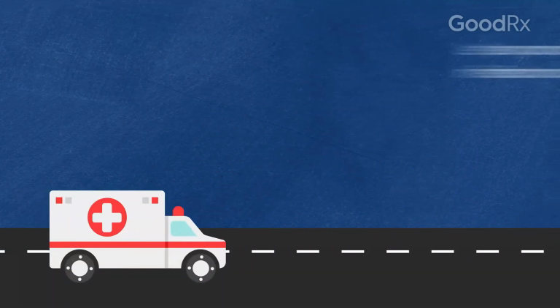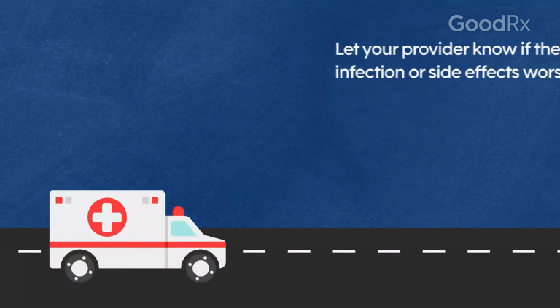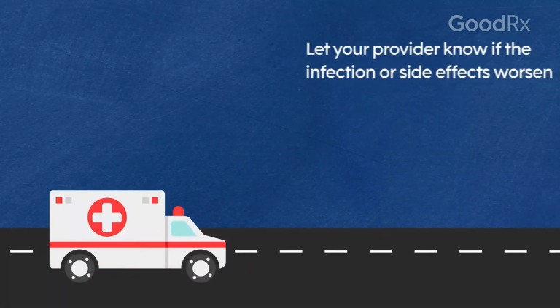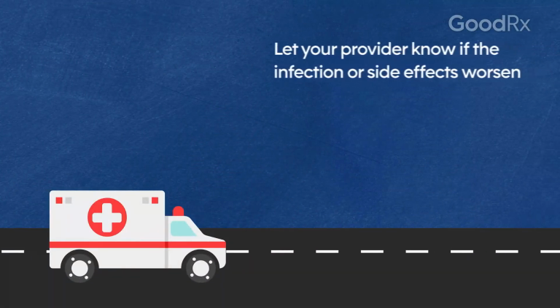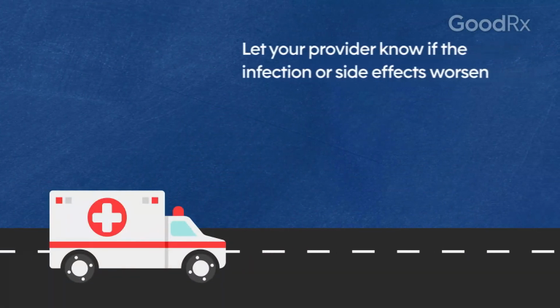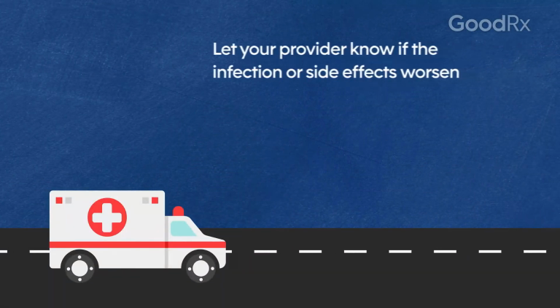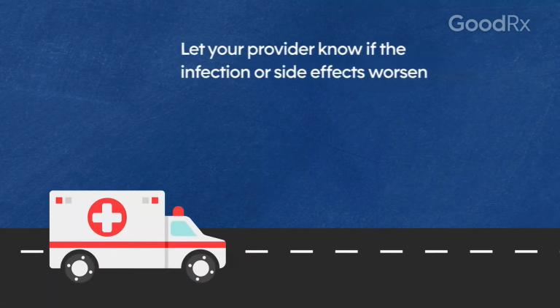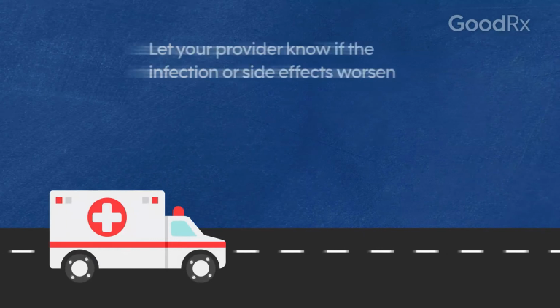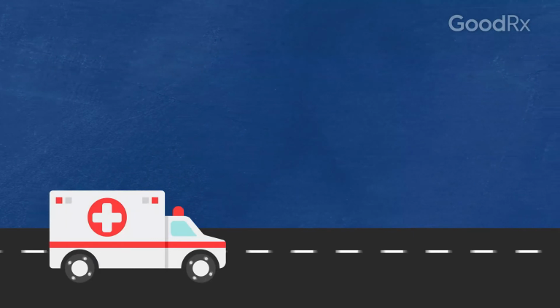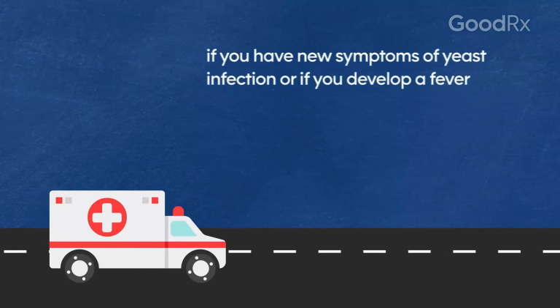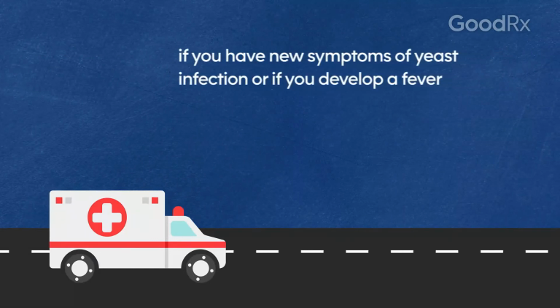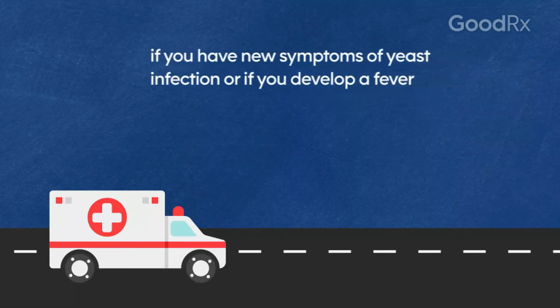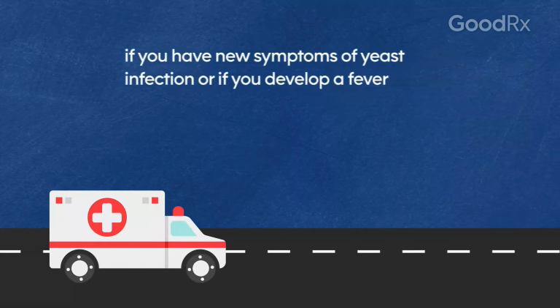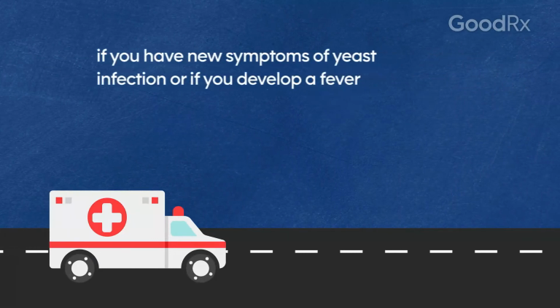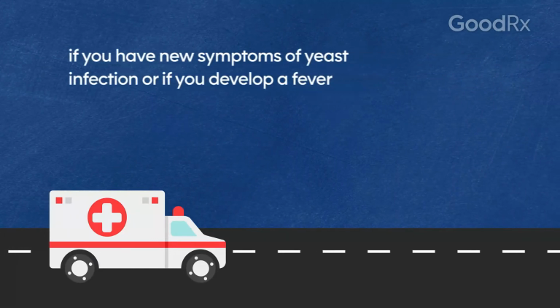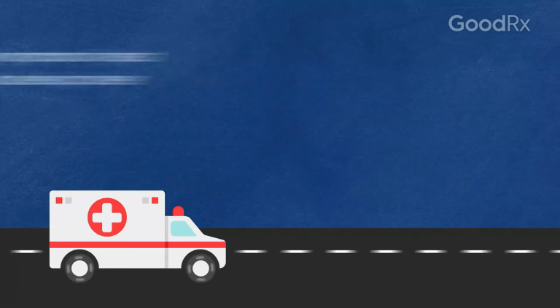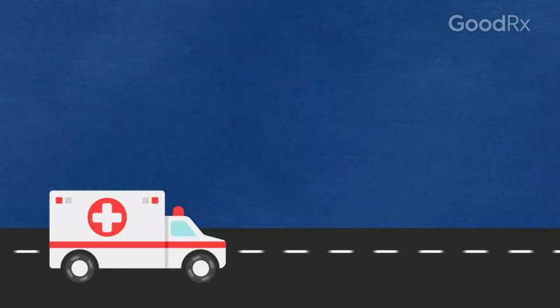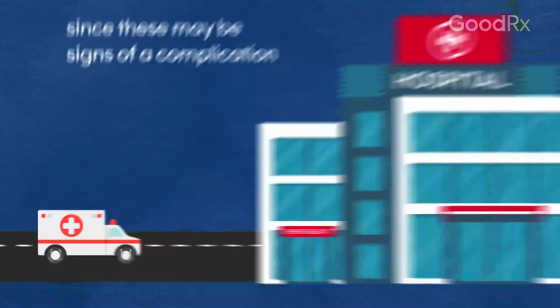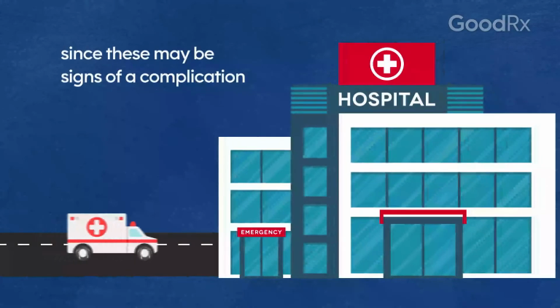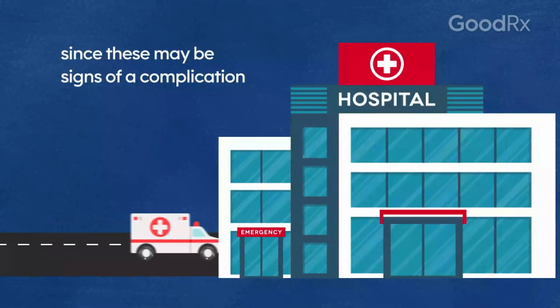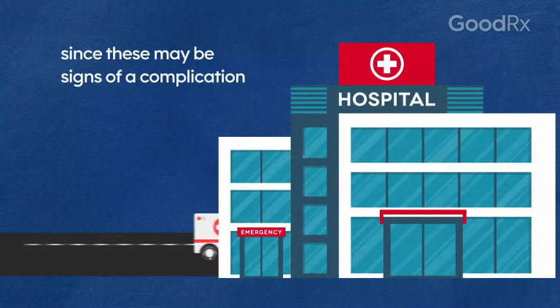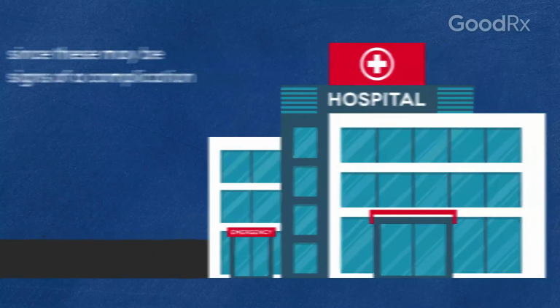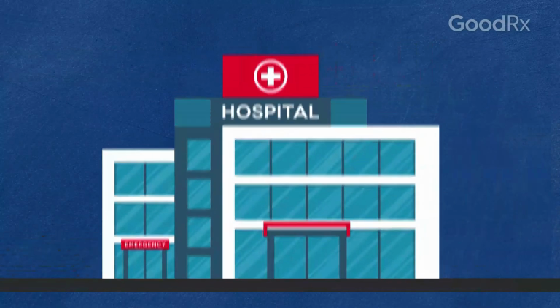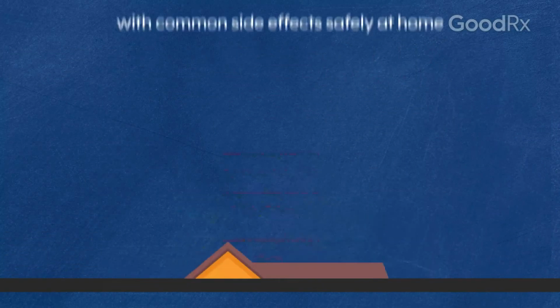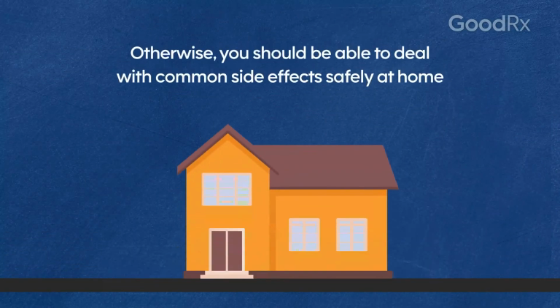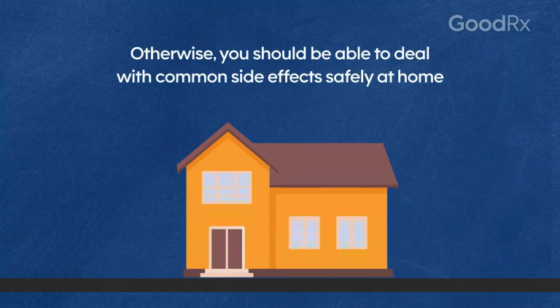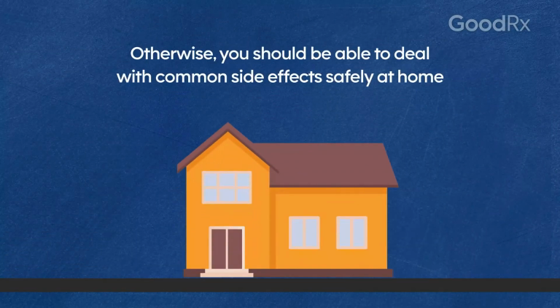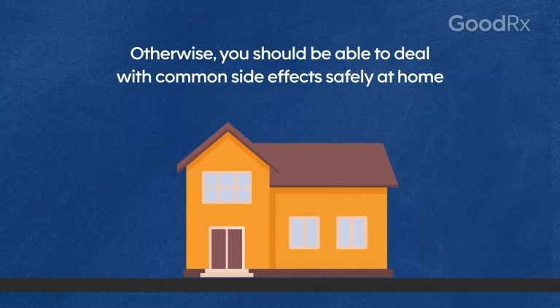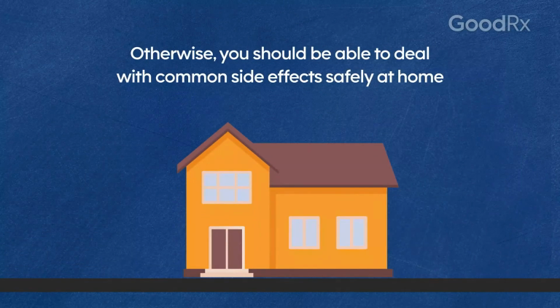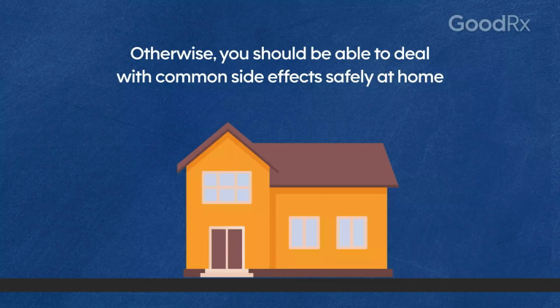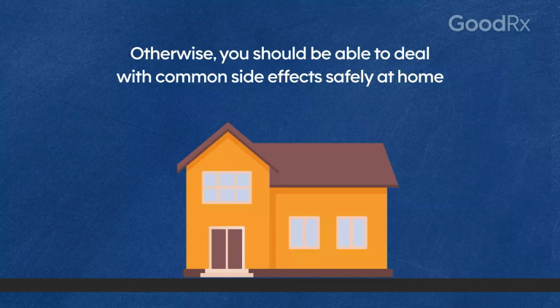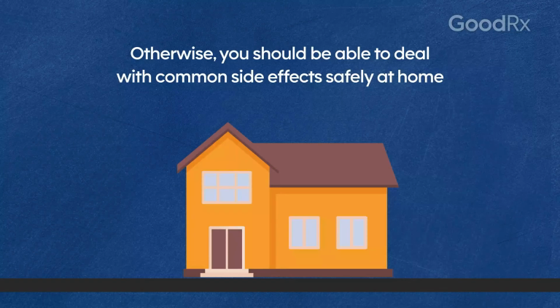Let your provider know if the infection or side effects worsen, if you have symptoms of yeast infection, or if you develop a fever, since these may be signs of a complication. Otherwise, you should be able to deal with common side effects safely at home.